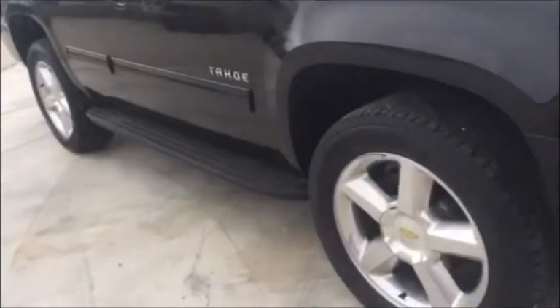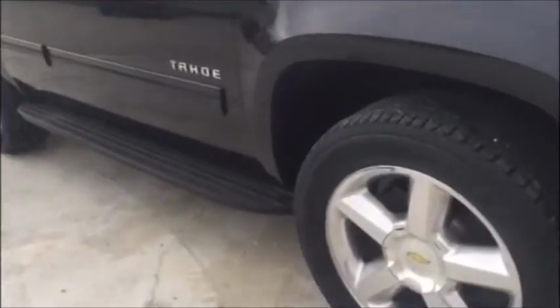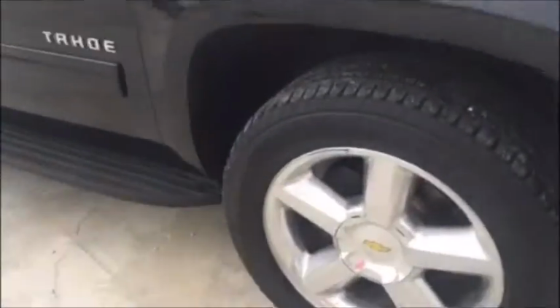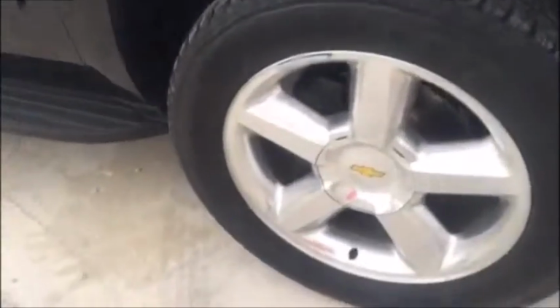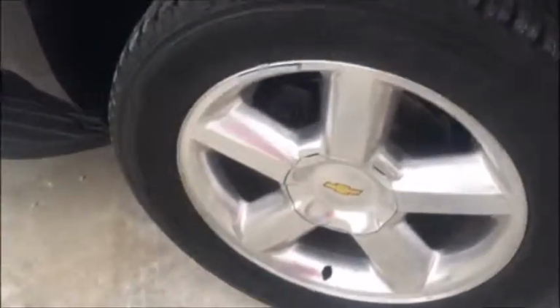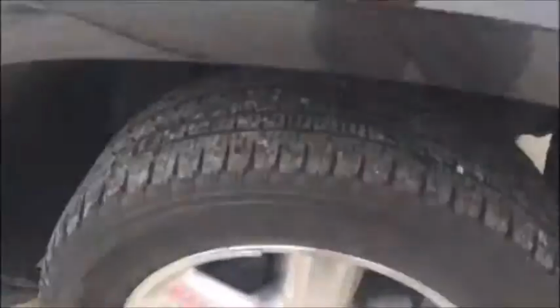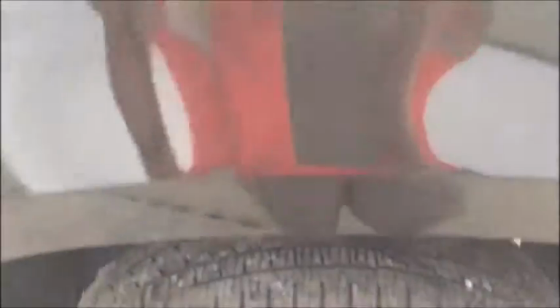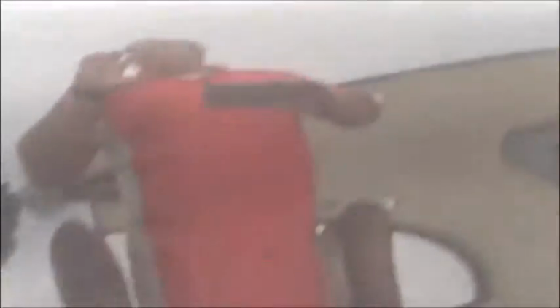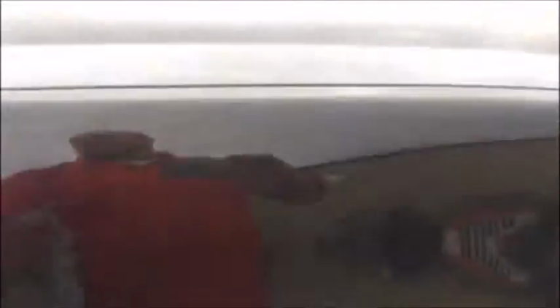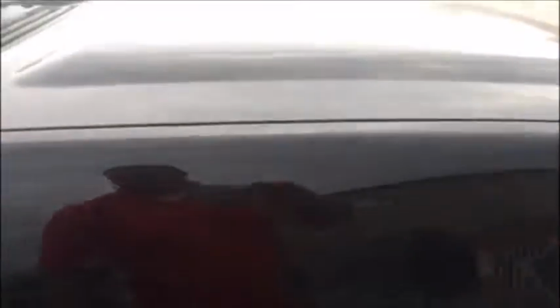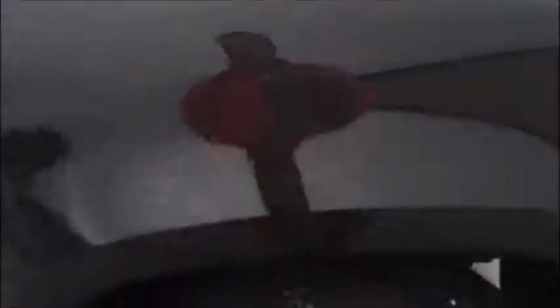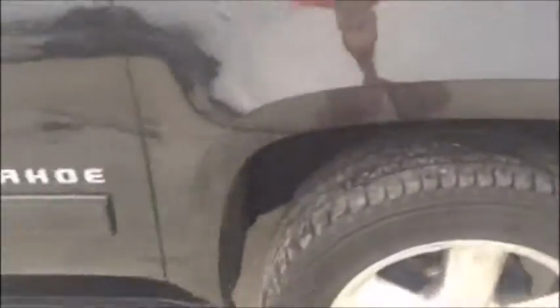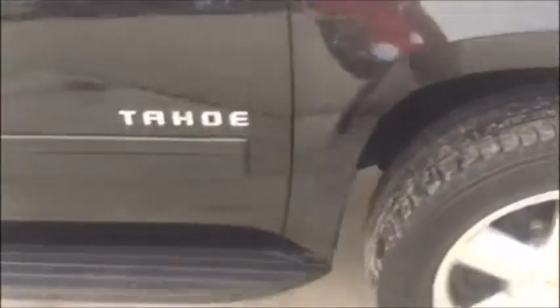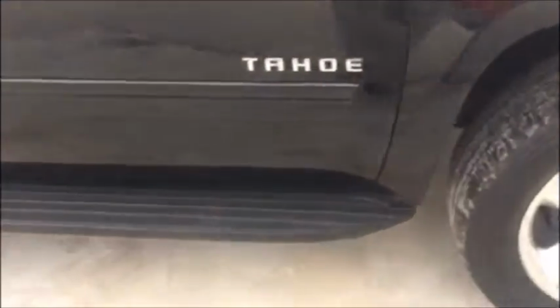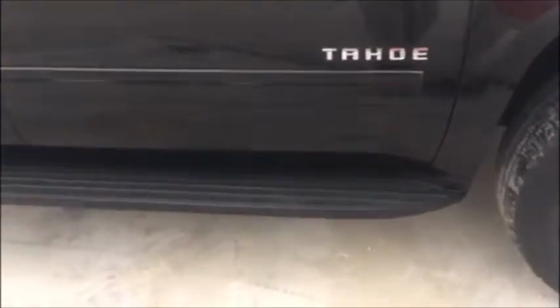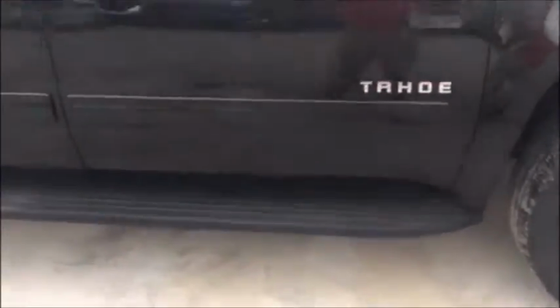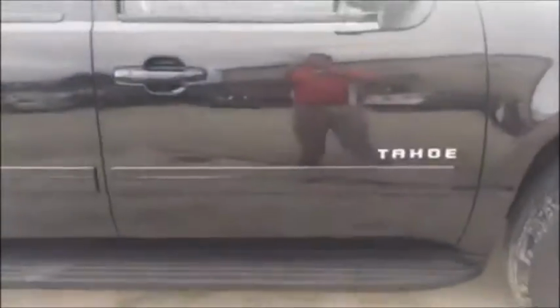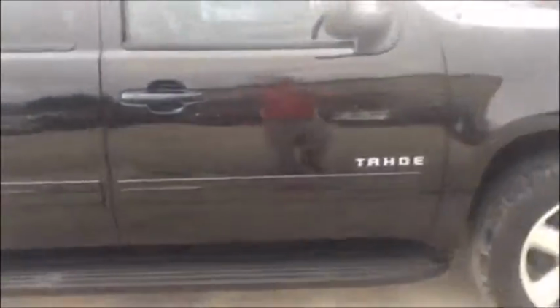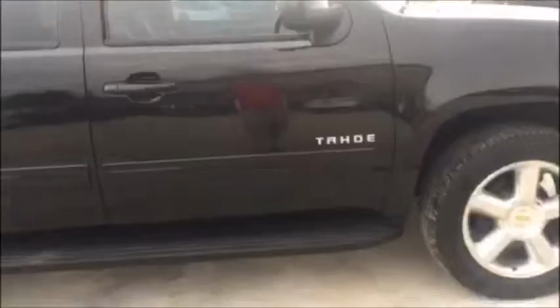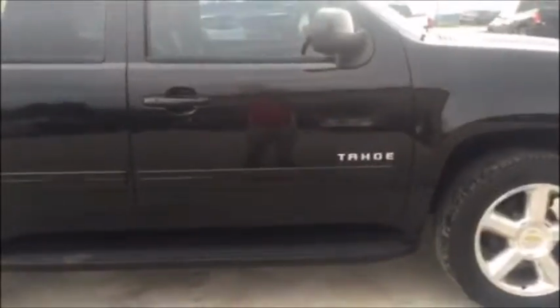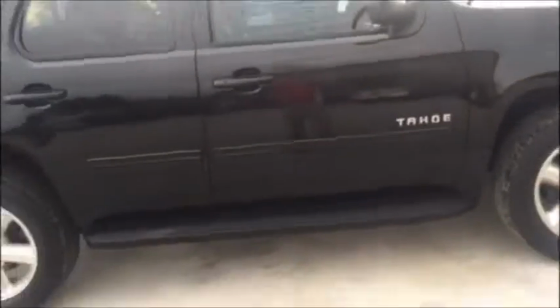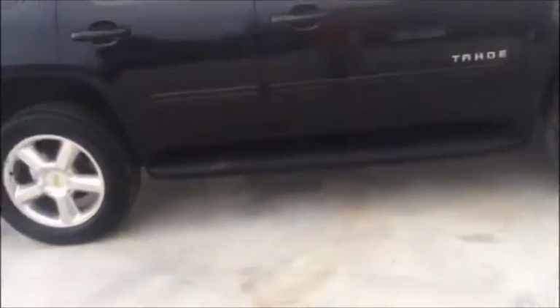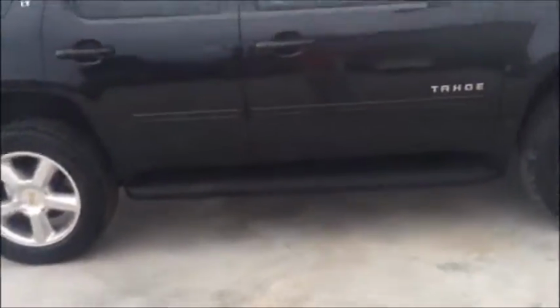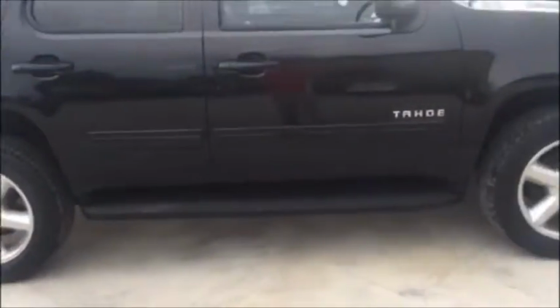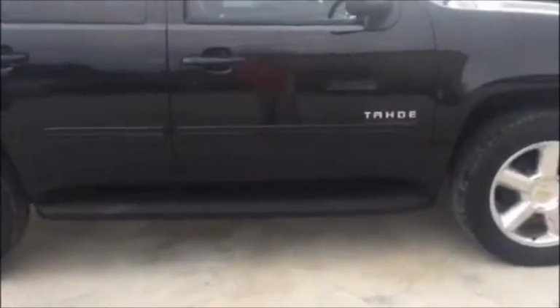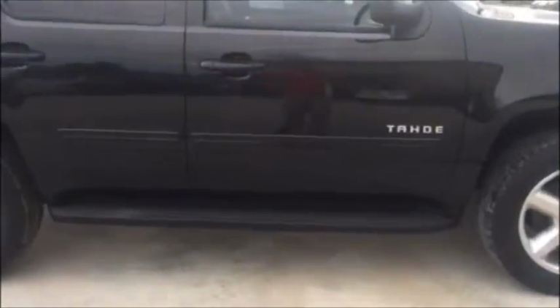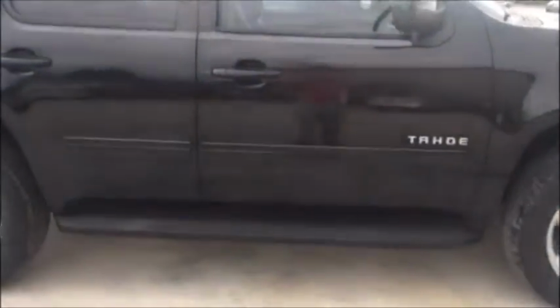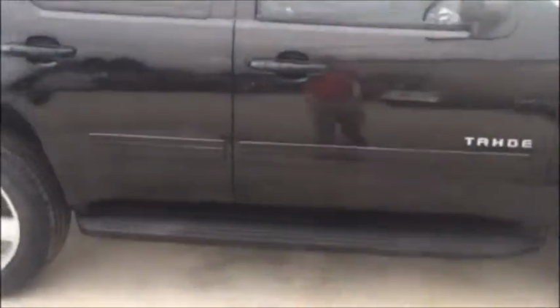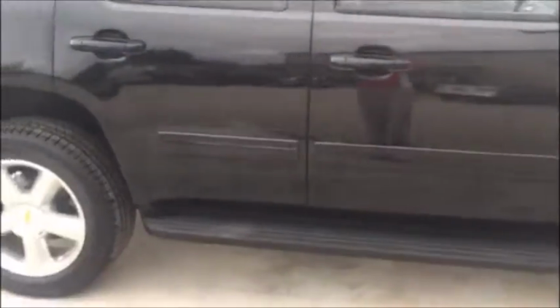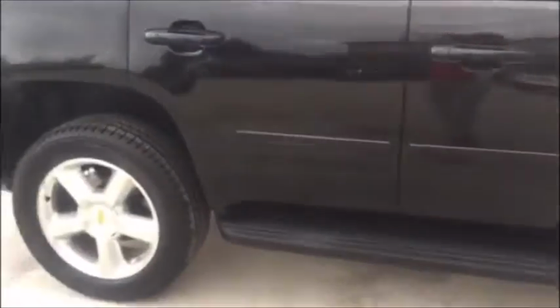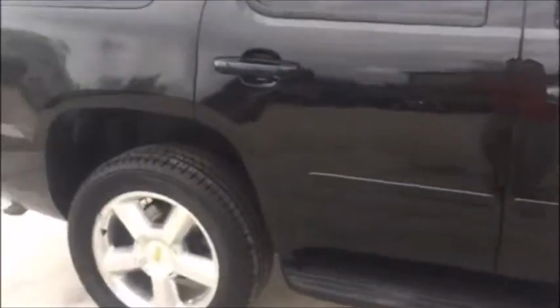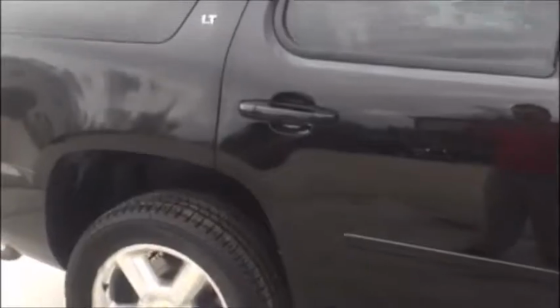We just put new brakes and tires on this thing, so you're going to have plenty of tread left on your tires. It's got nice running boards at the bottom. This thing is black on black — black on the outside, black leather on the inside. It is super clean inside and out.